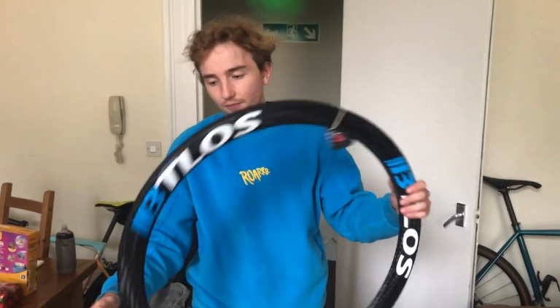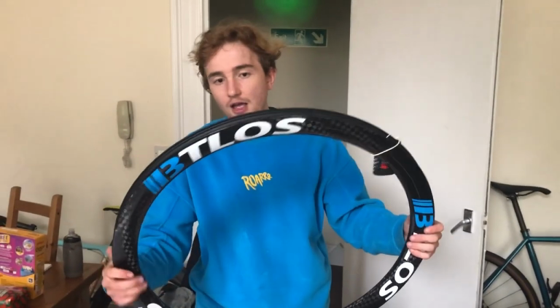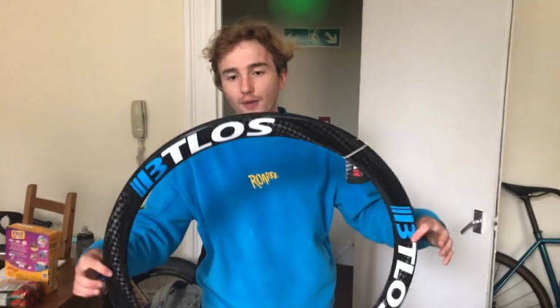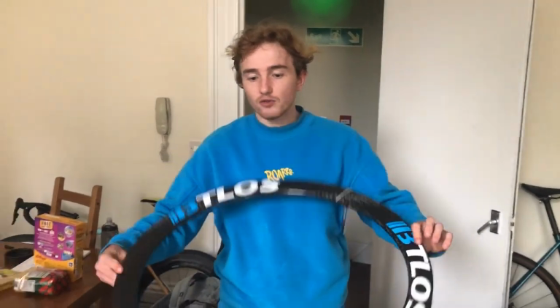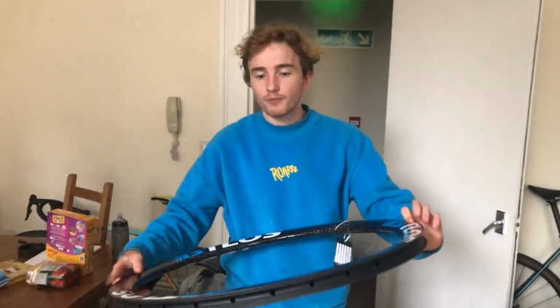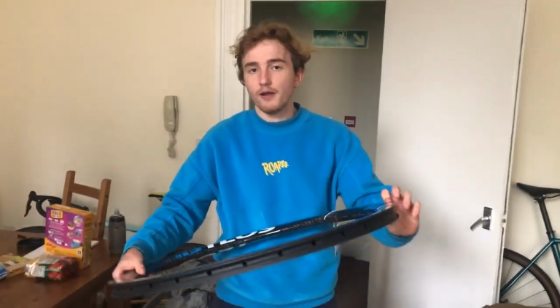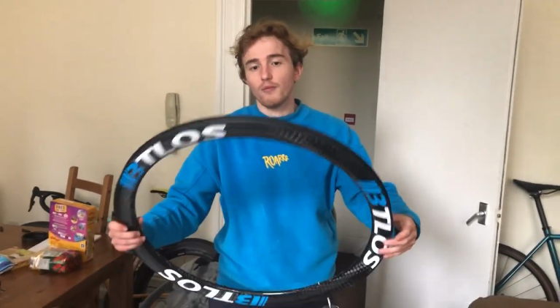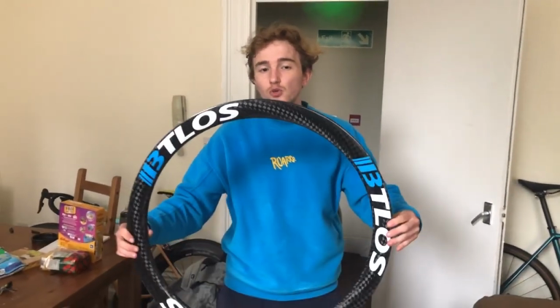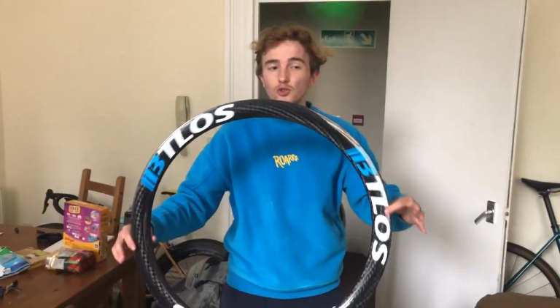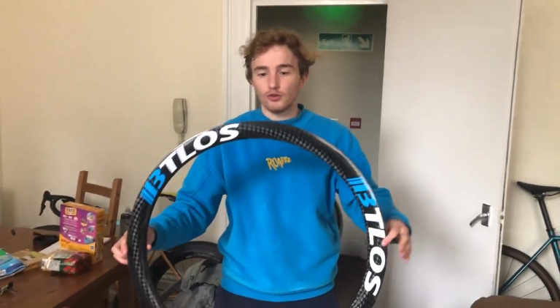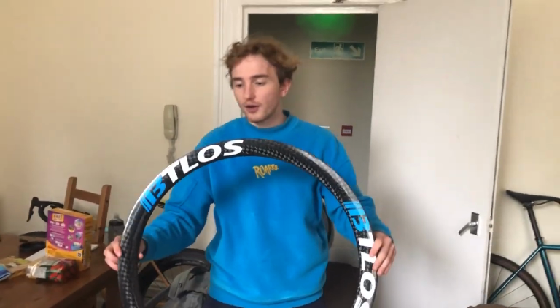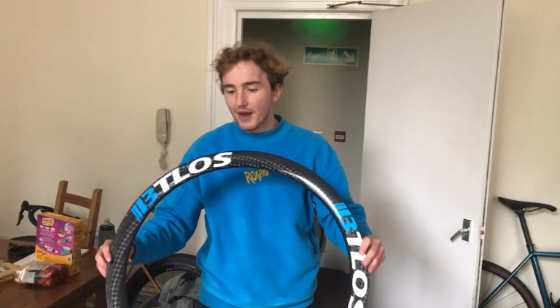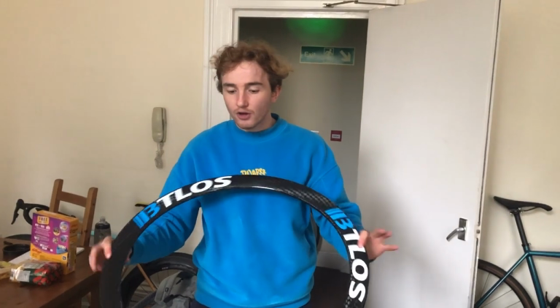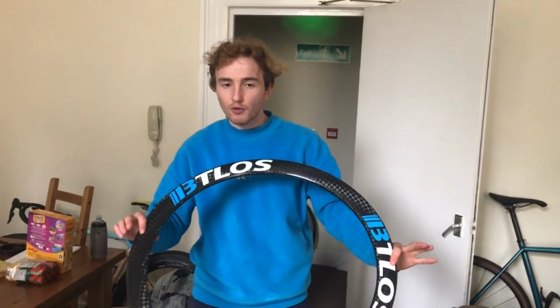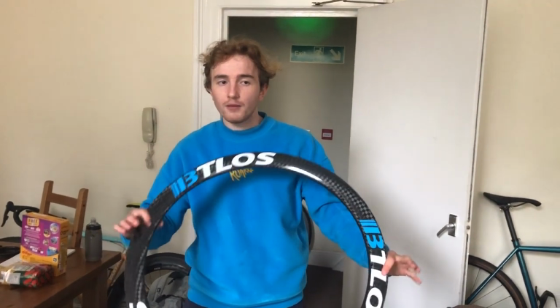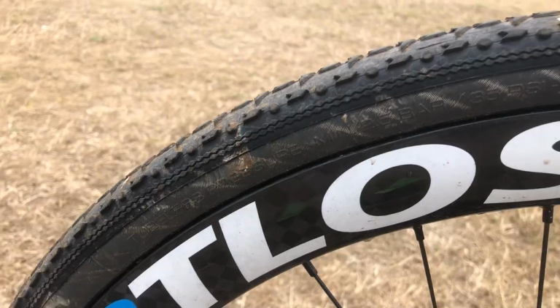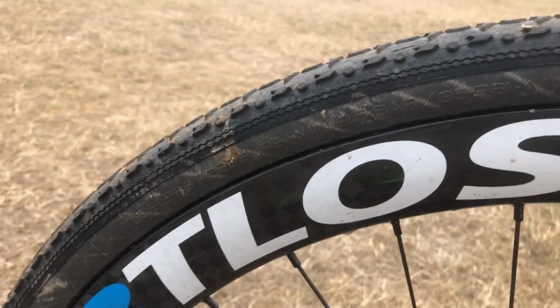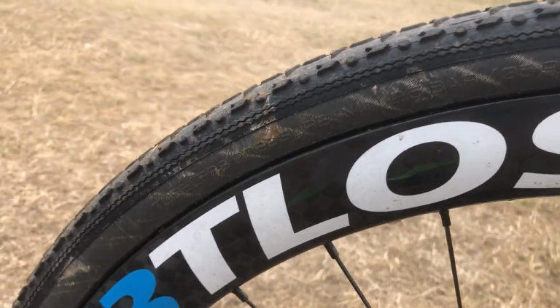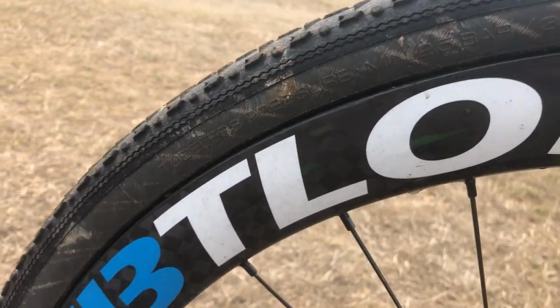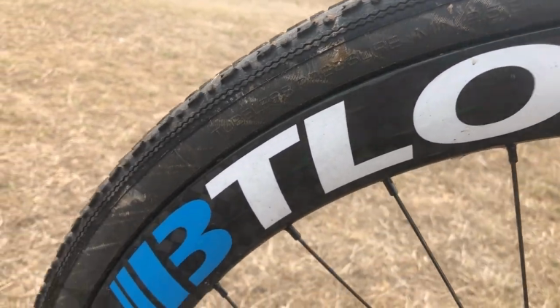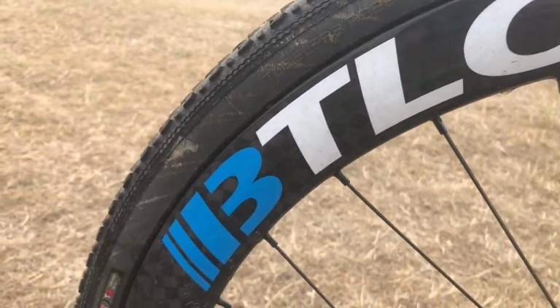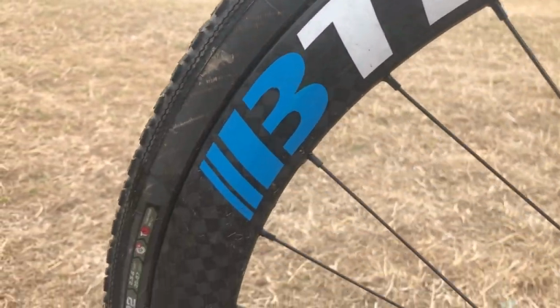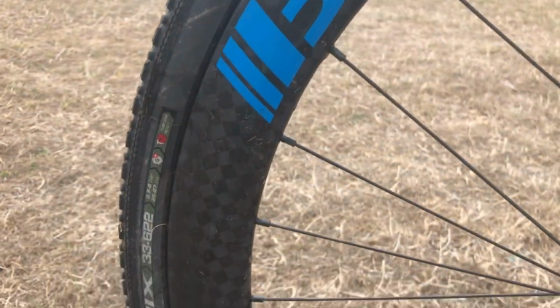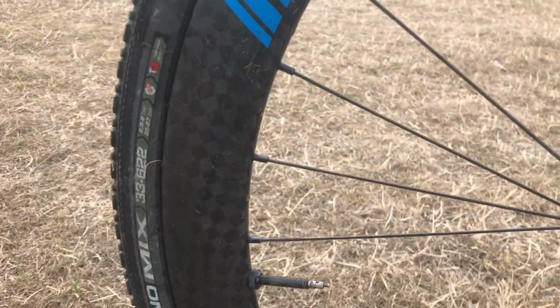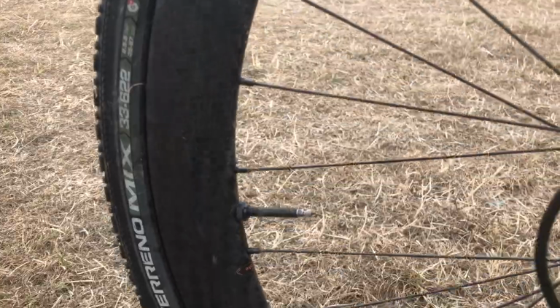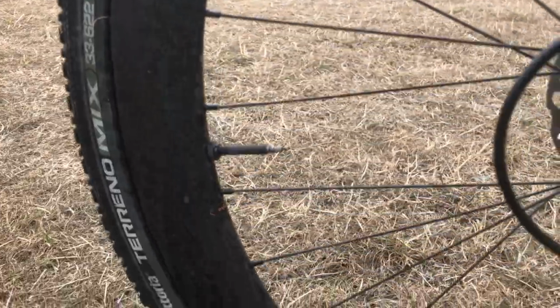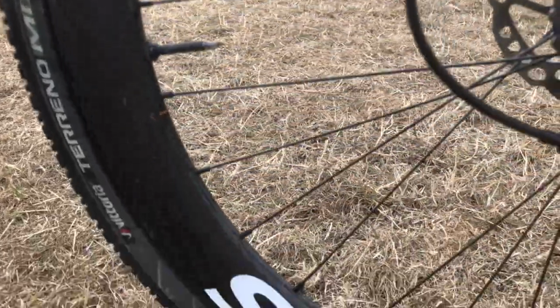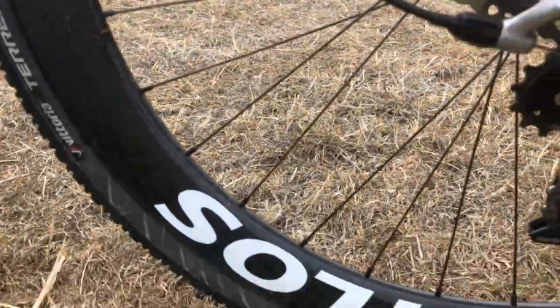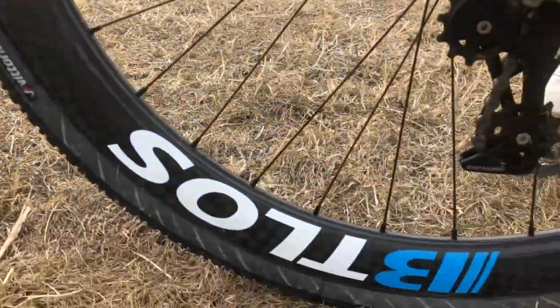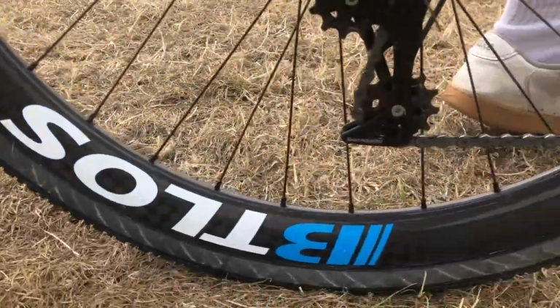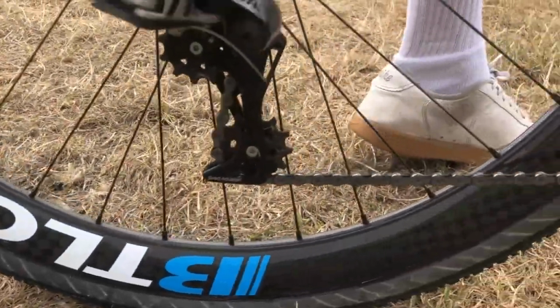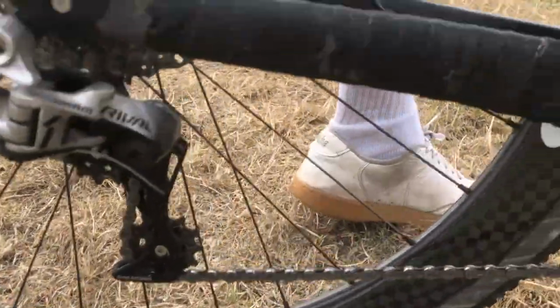A full wheelset should be around 1.5 kilos or so. These rims are about $200, which is very good value. We're going to build them up and take them on the gravel bike with my boy Finn Mansfield, who's a very good cyclocross rider, and see what he says about these rims.